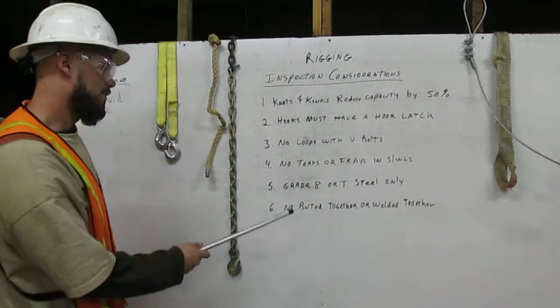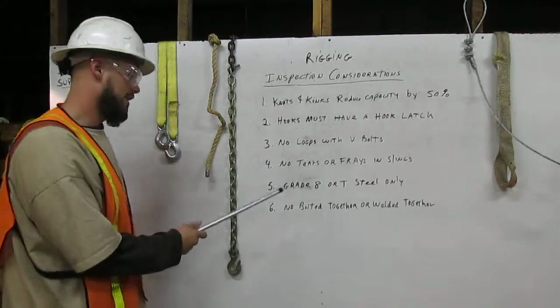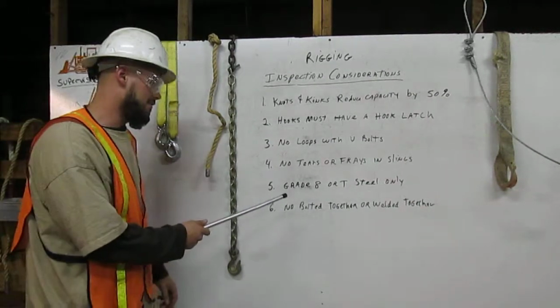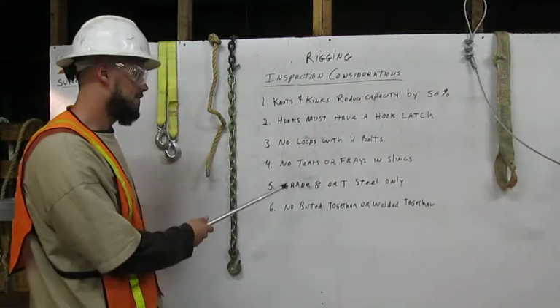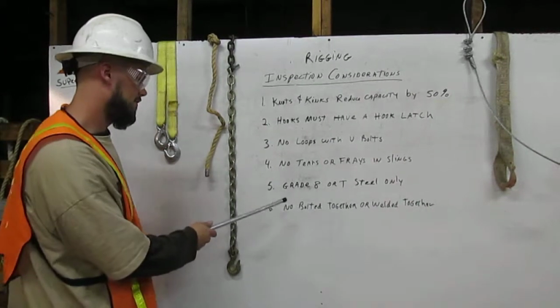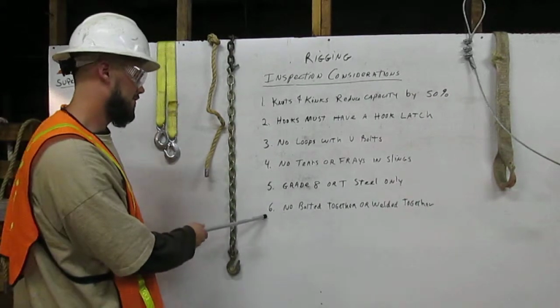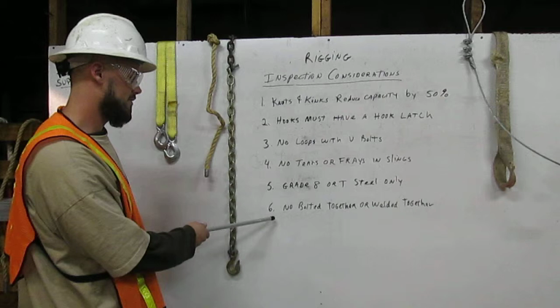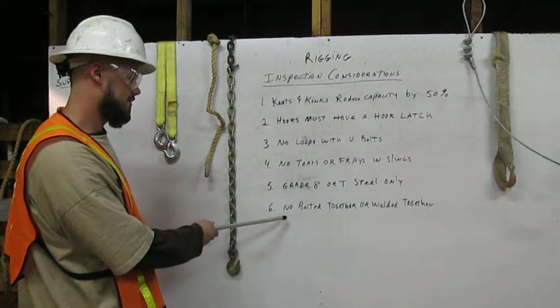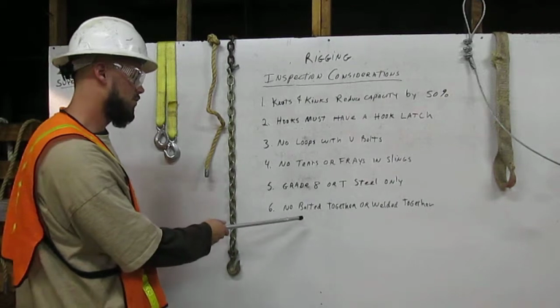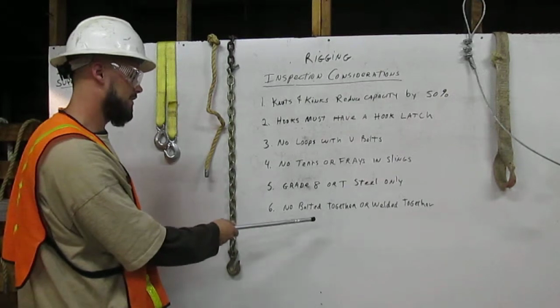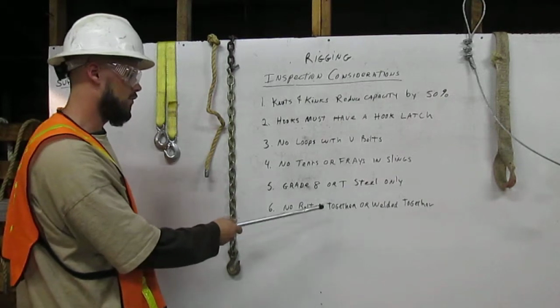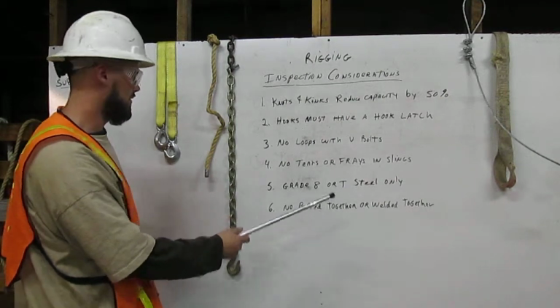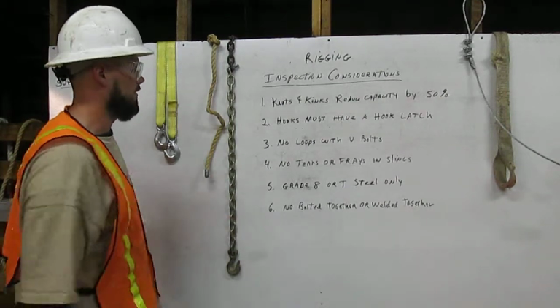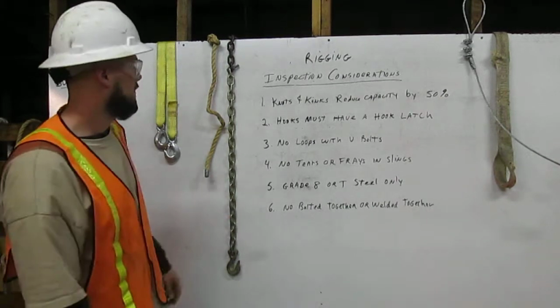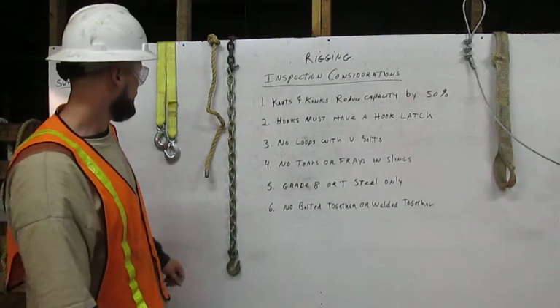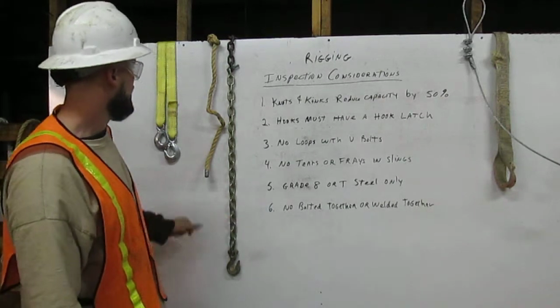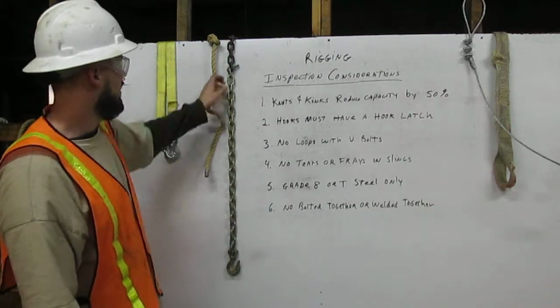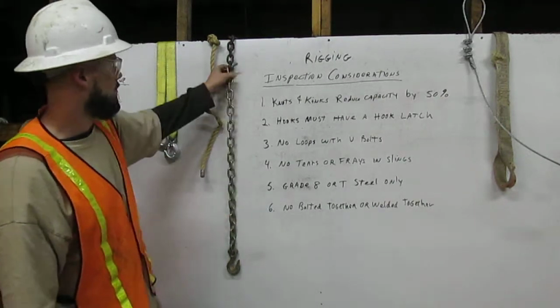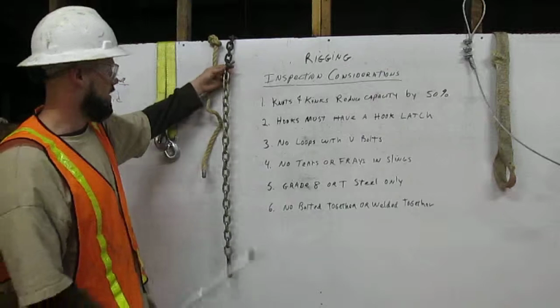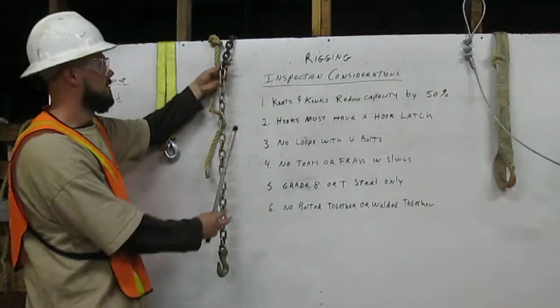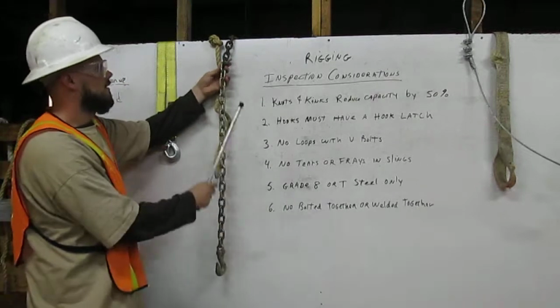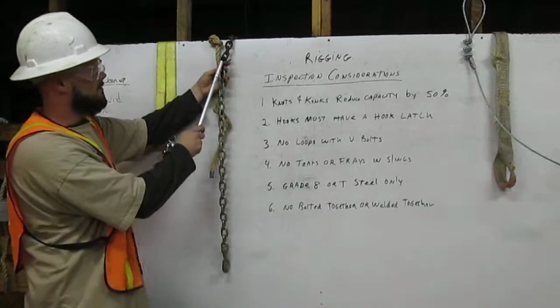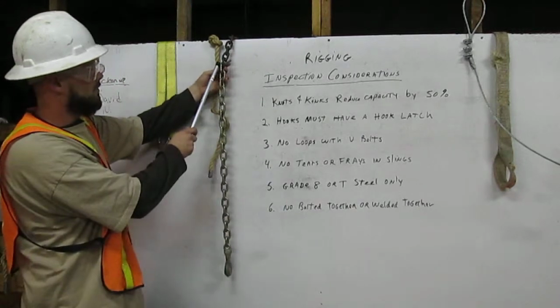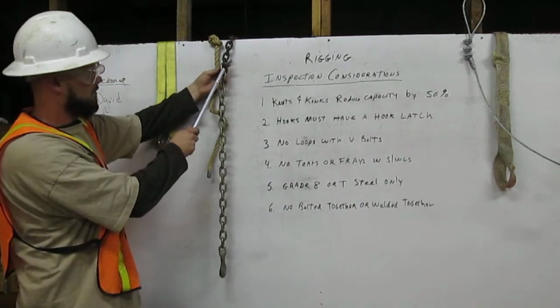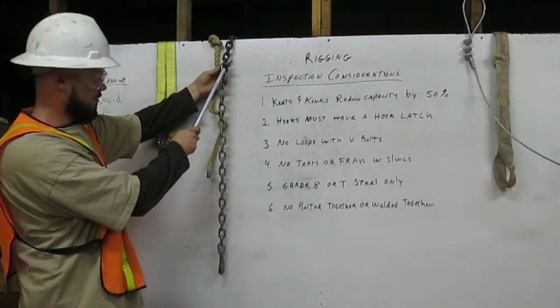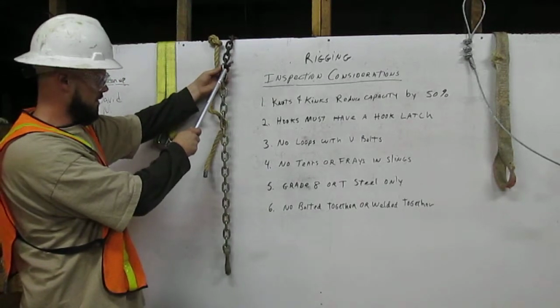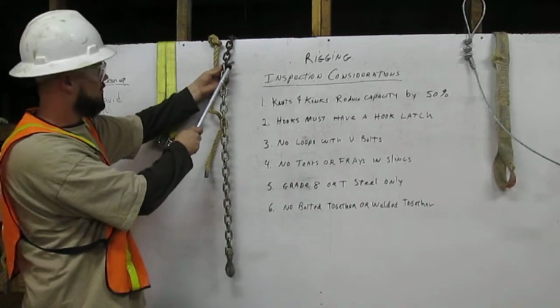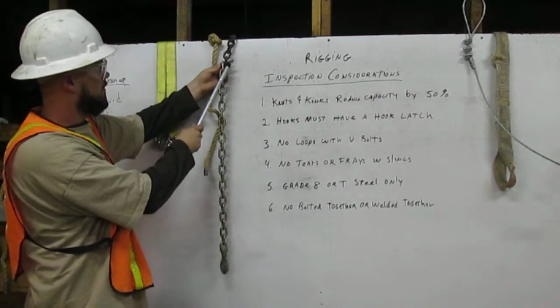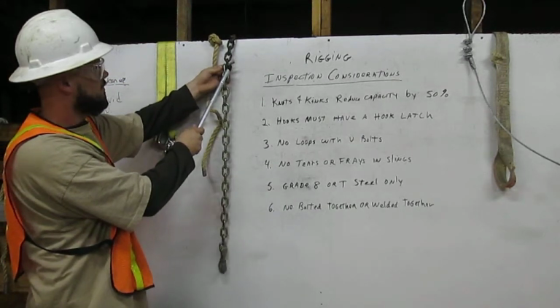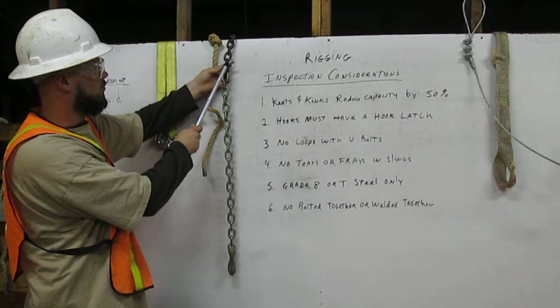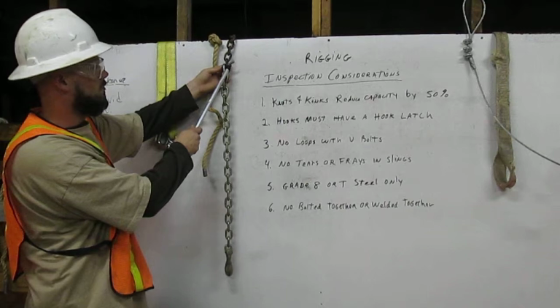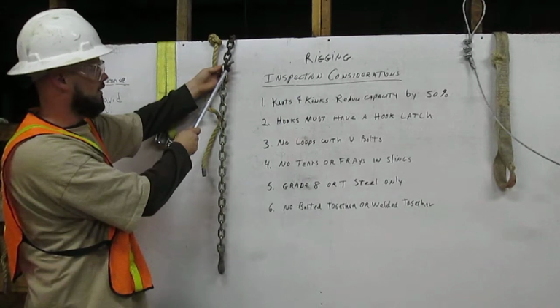Six: no bolted together or welded together. We have an example right here — there is a bolt, therefore it is not acceptable for rigging.